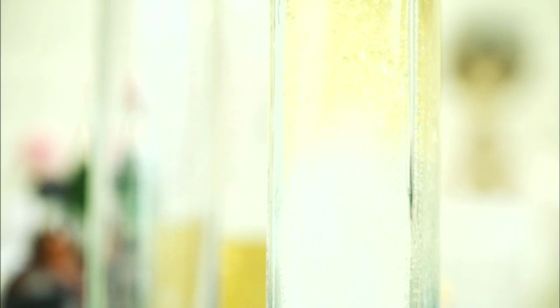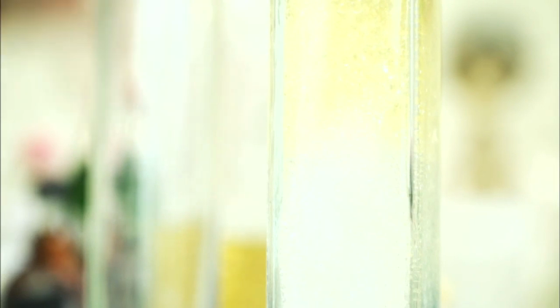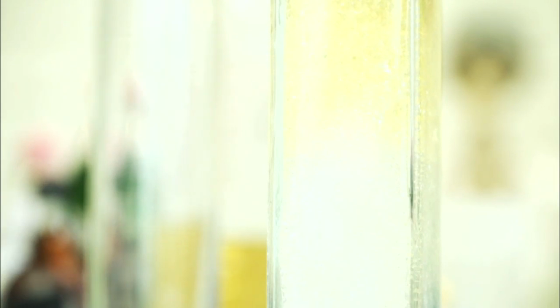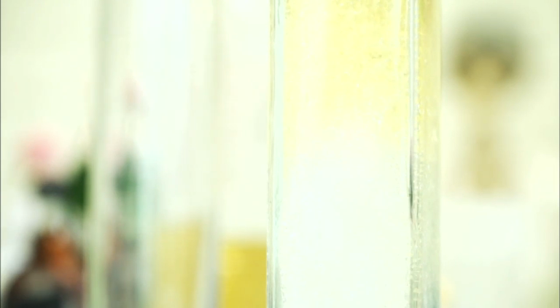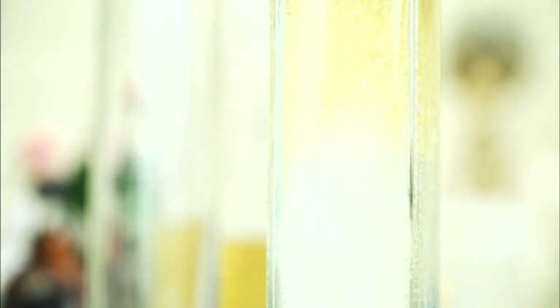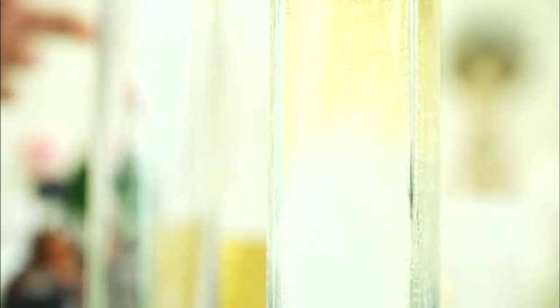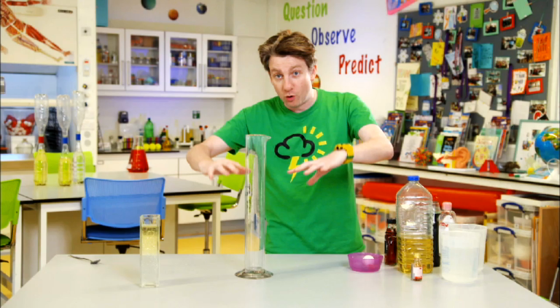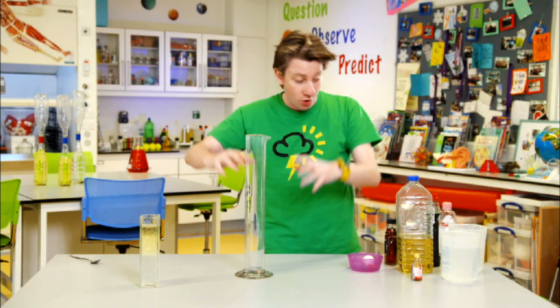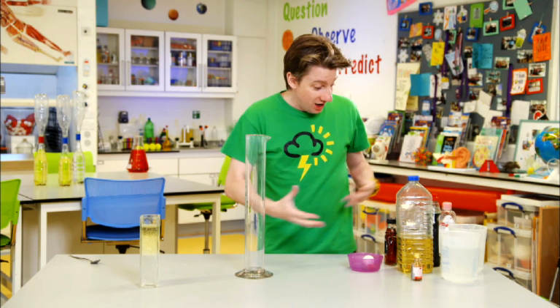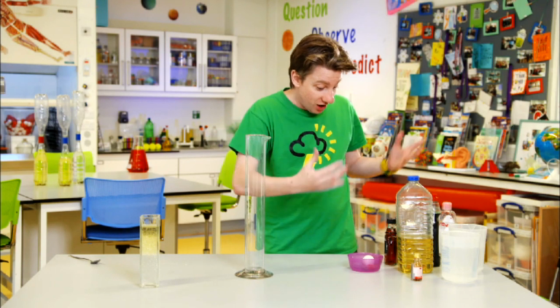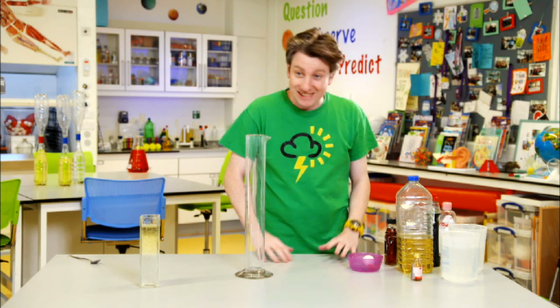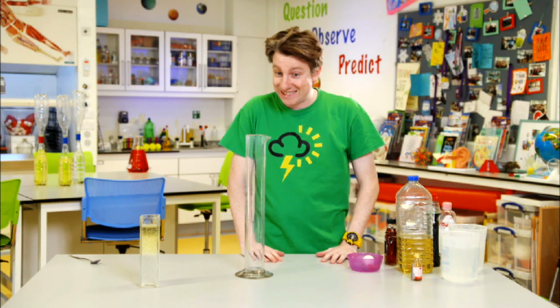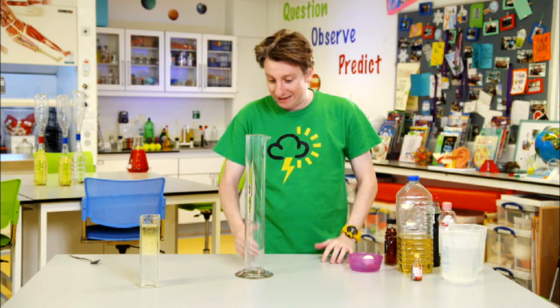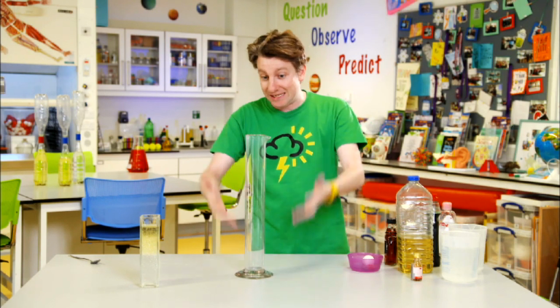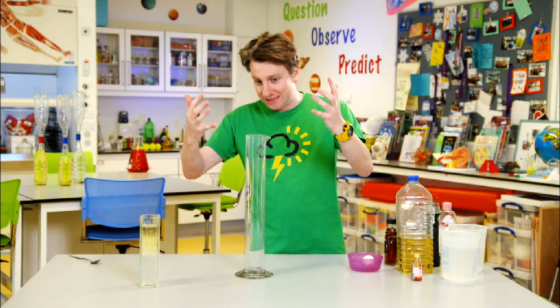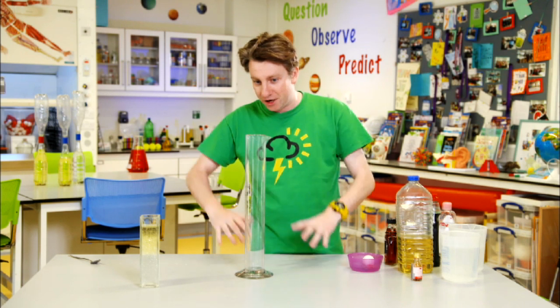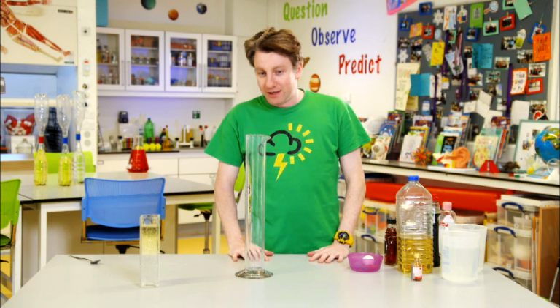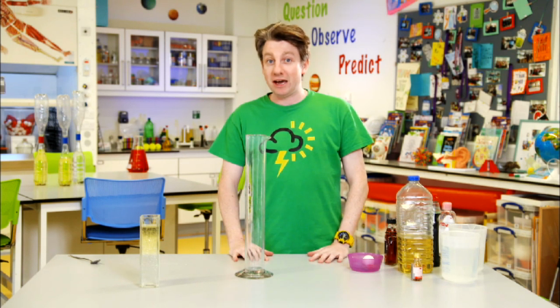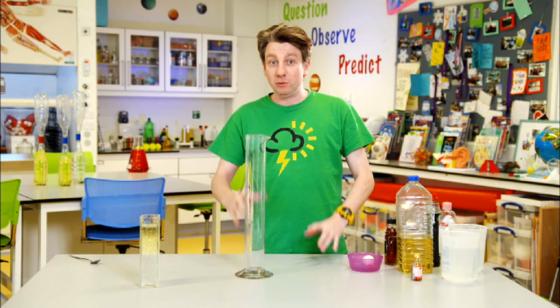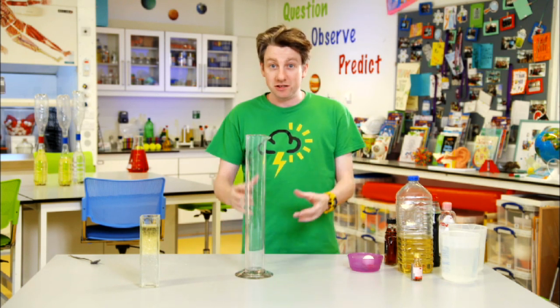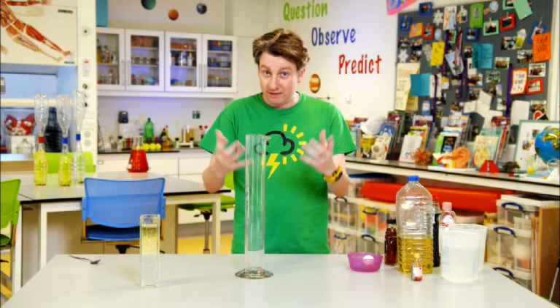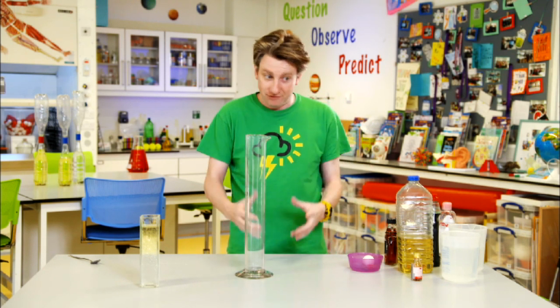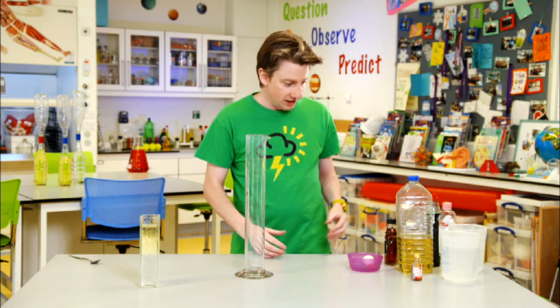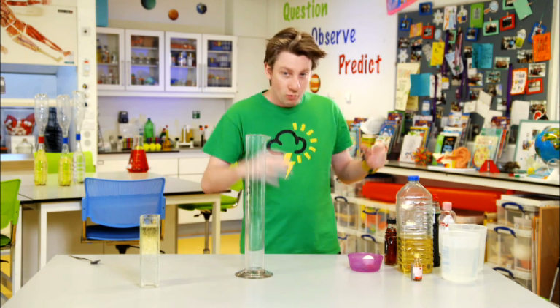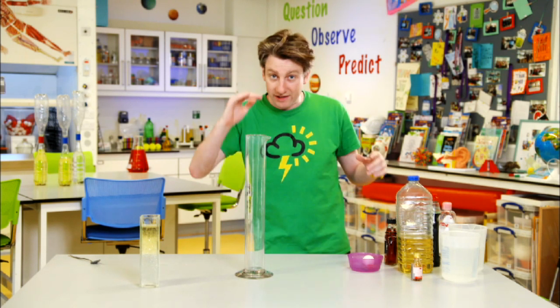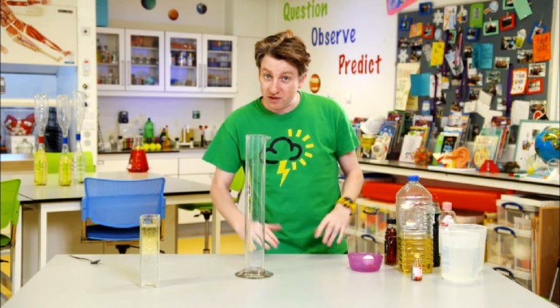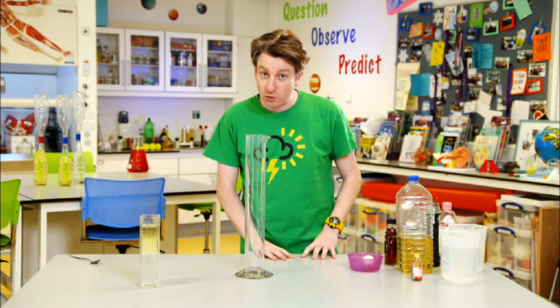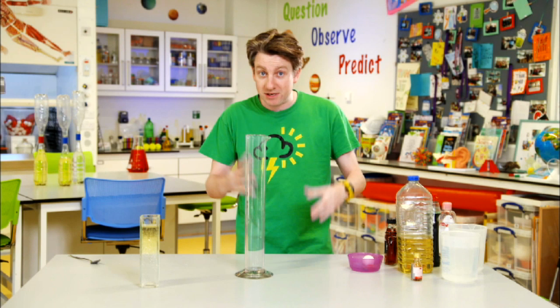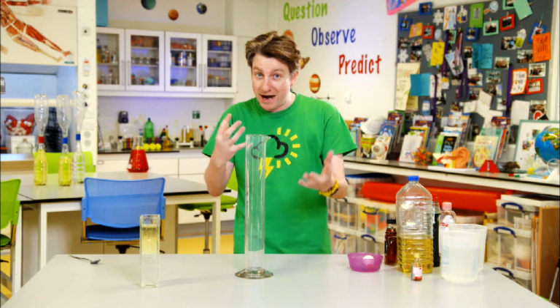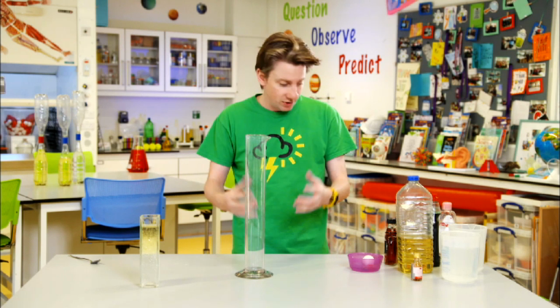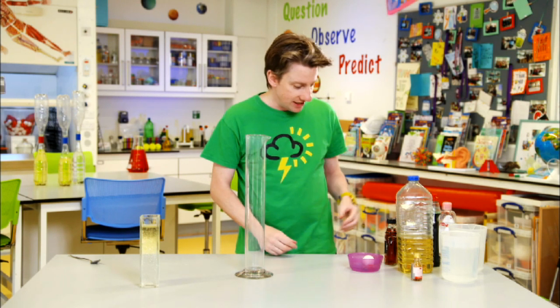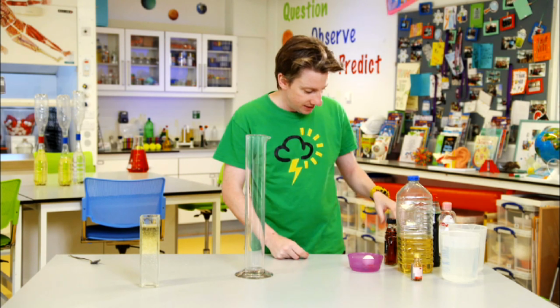What we're going to look at is trying to stack more and more of these liquids together into this container and see how many we can do, then have a look at where things might float in them to compare to what their density is.